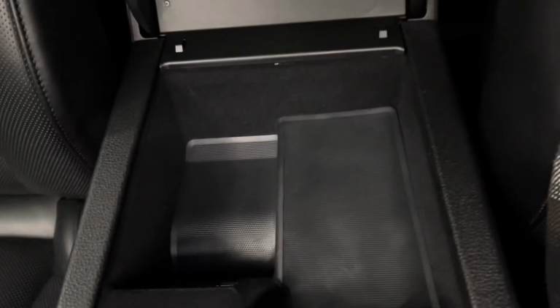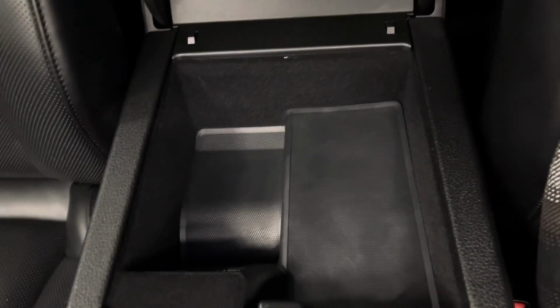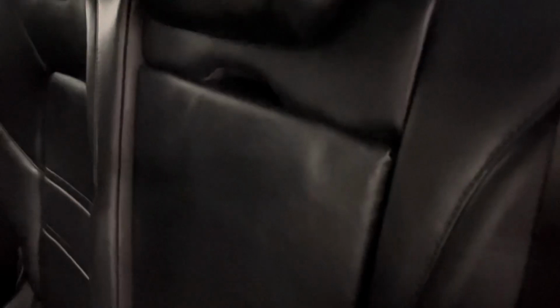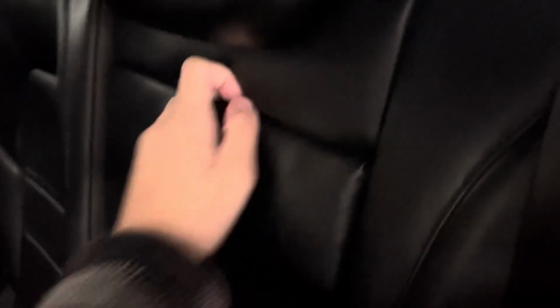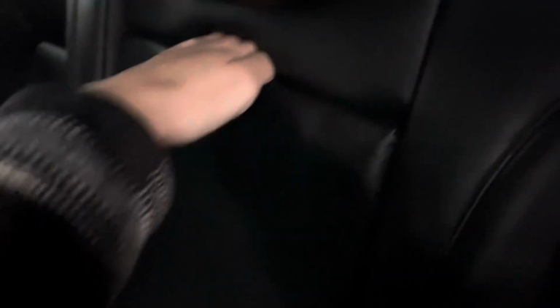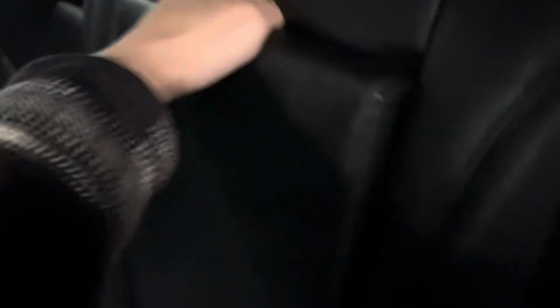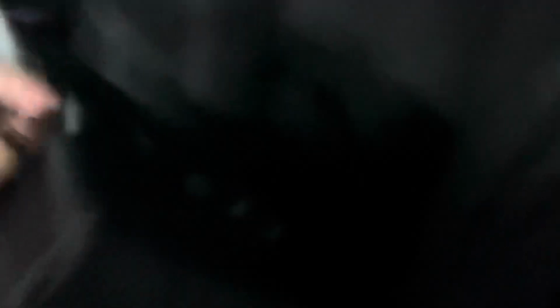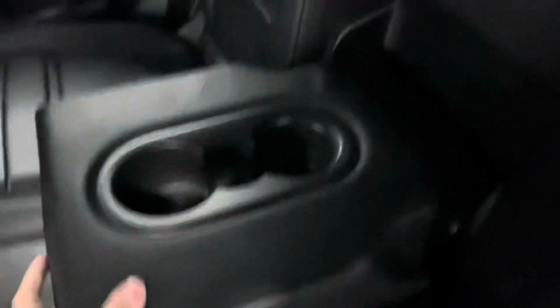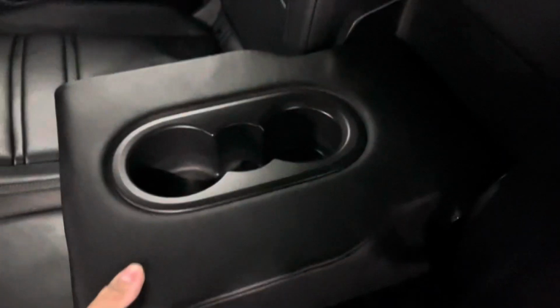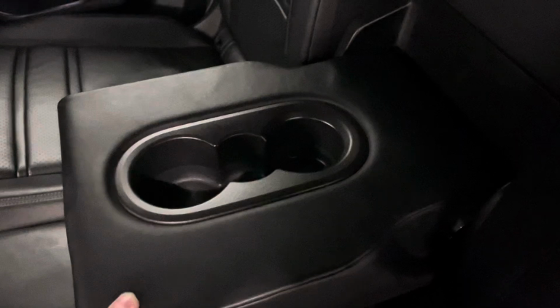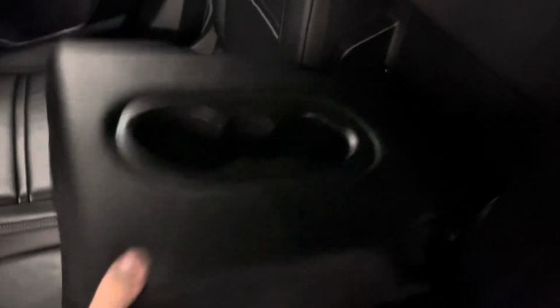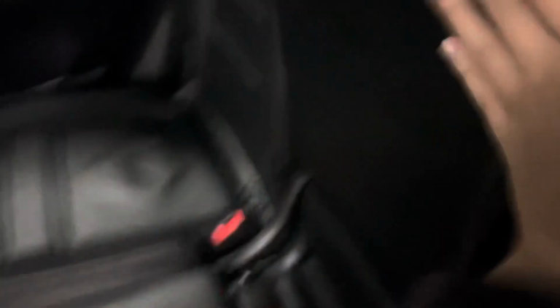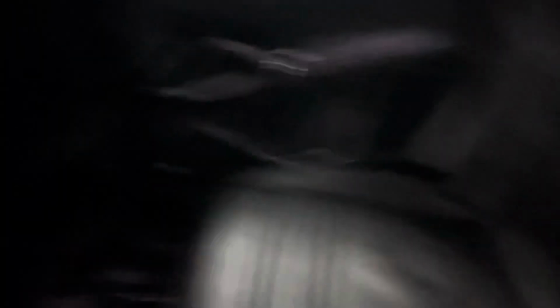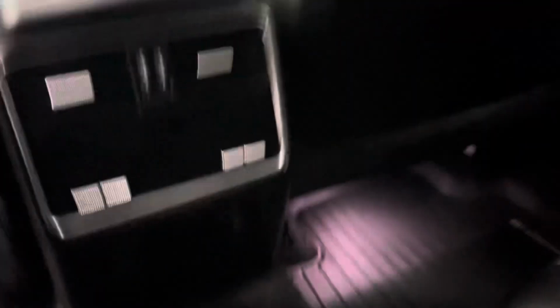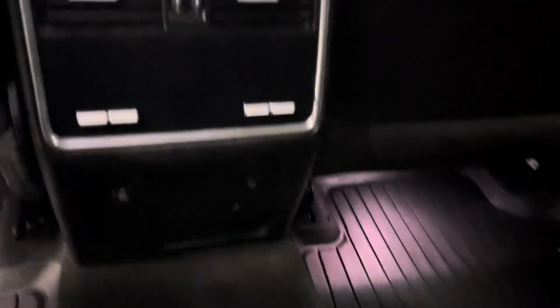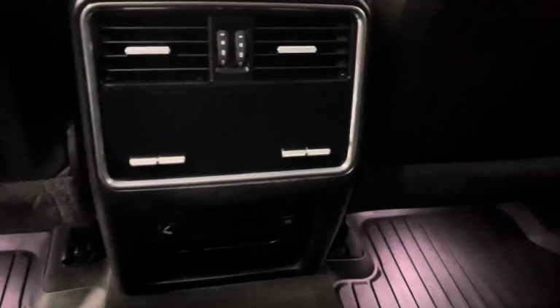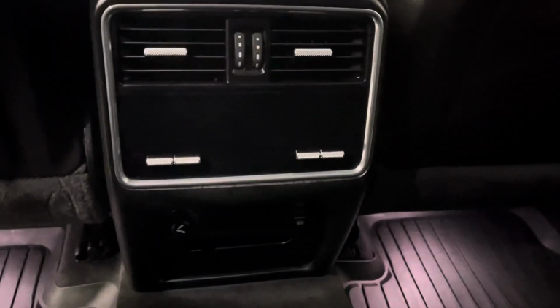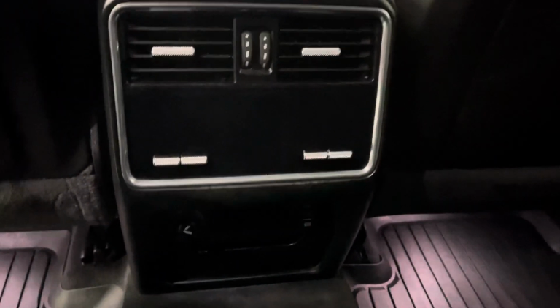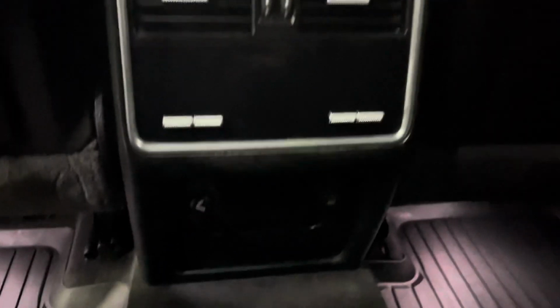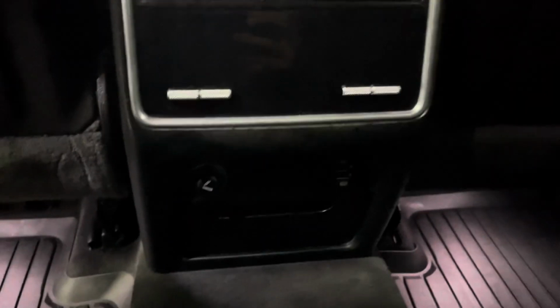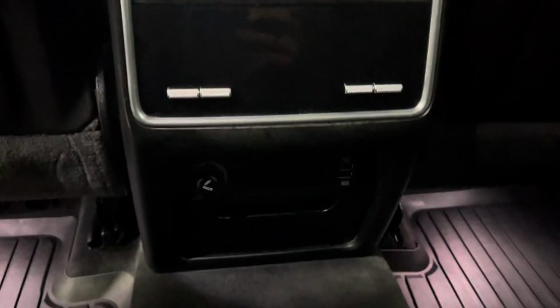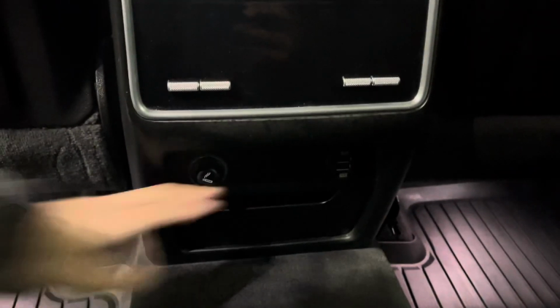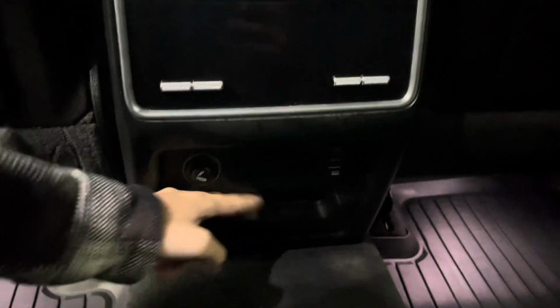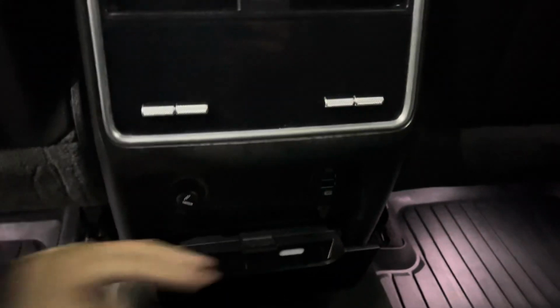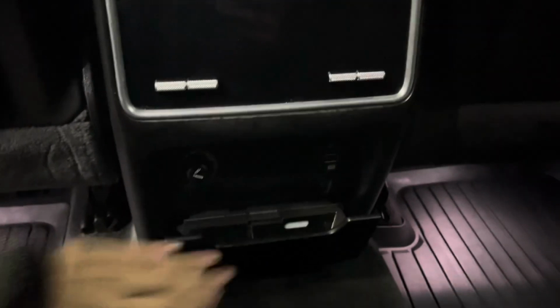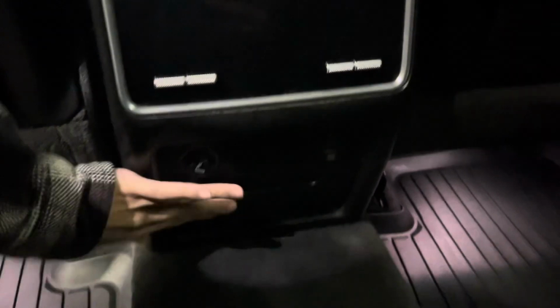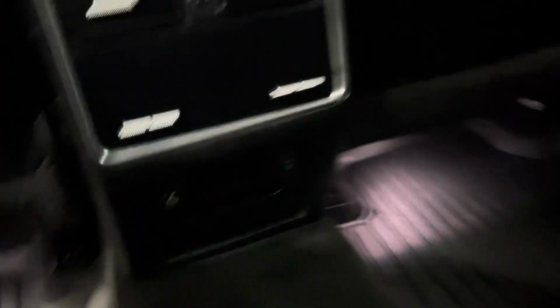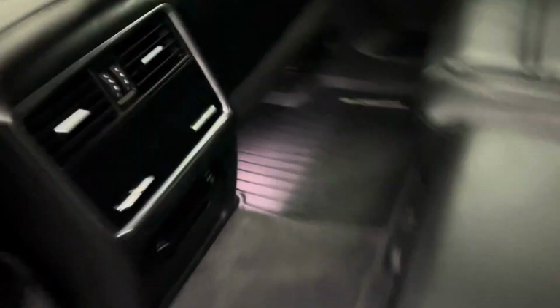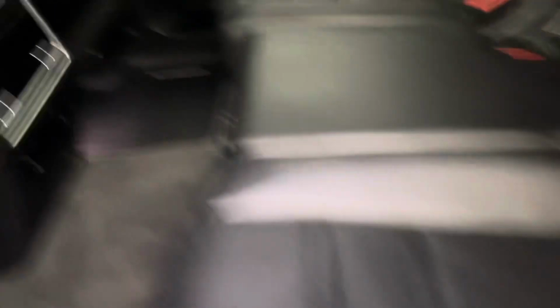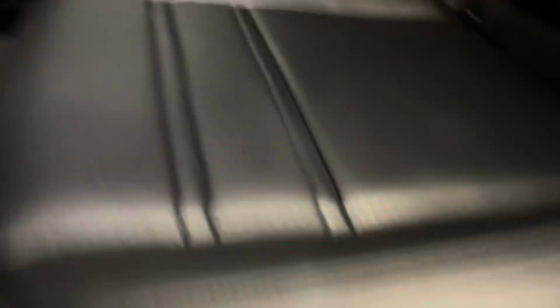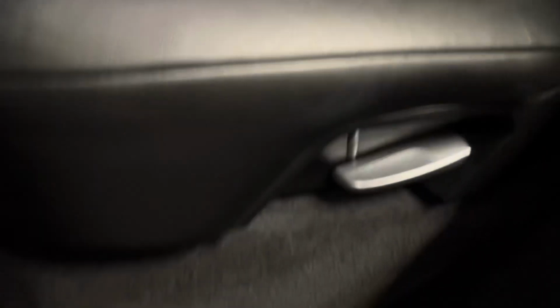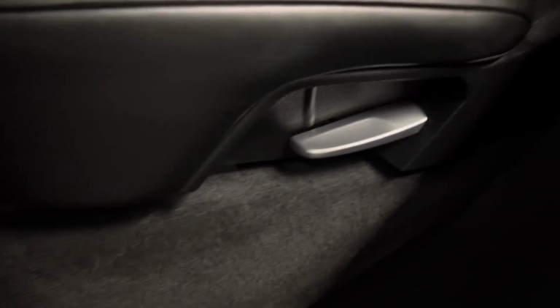Below is your center console. In the backseat center console, you have your cup holders. In front of that, you have your rear seat climate controls, with a small storage compartment below. Your rear seats are manual folding and reclining.